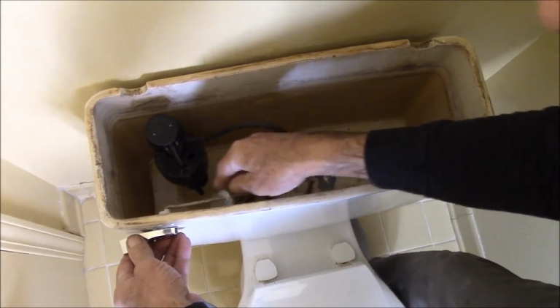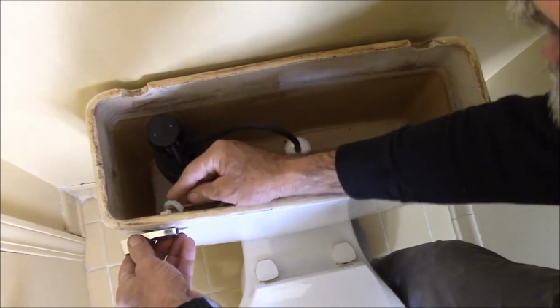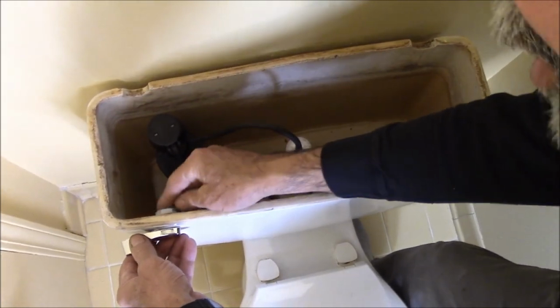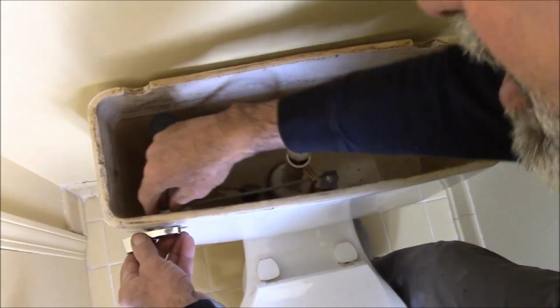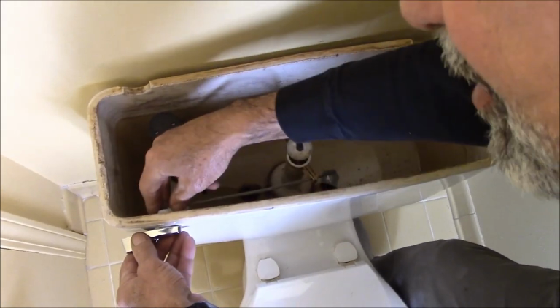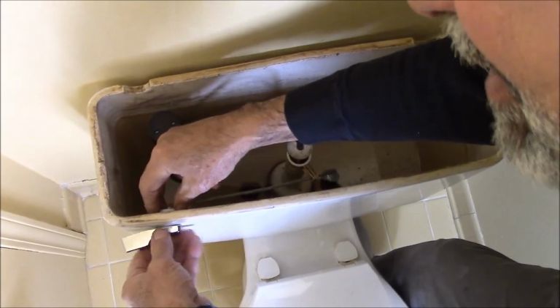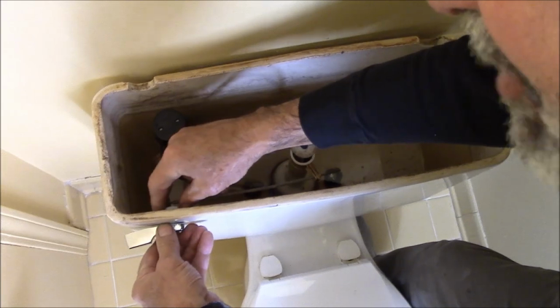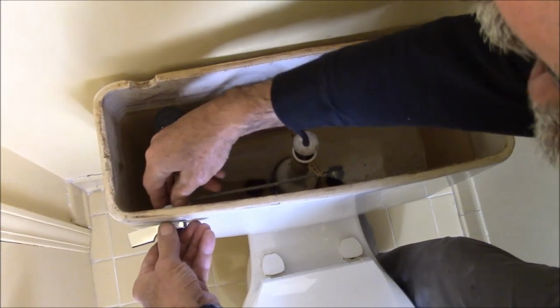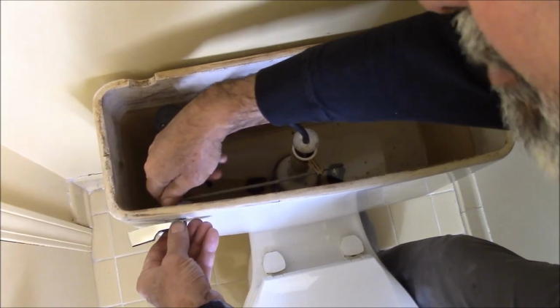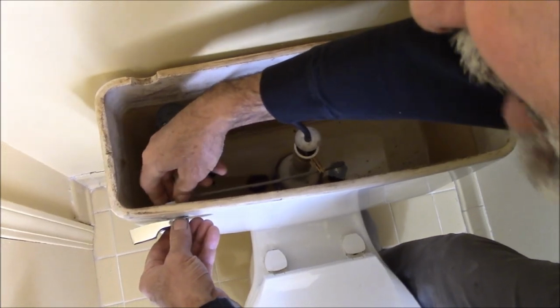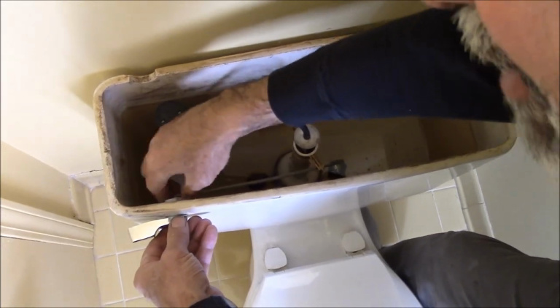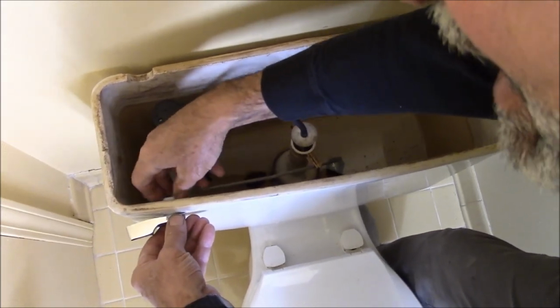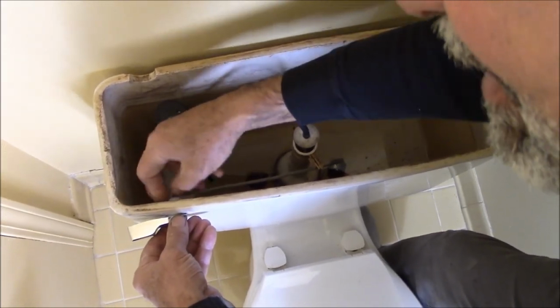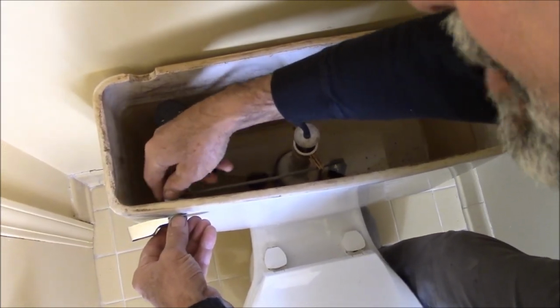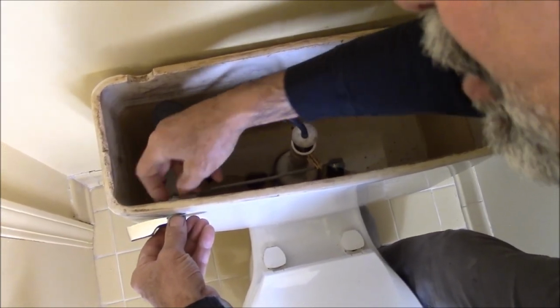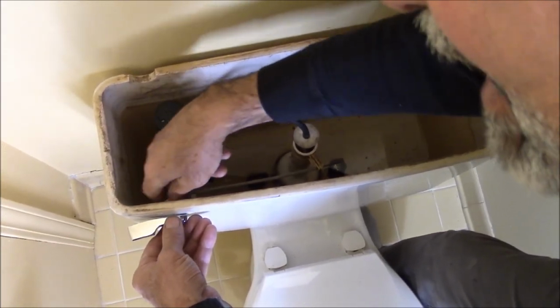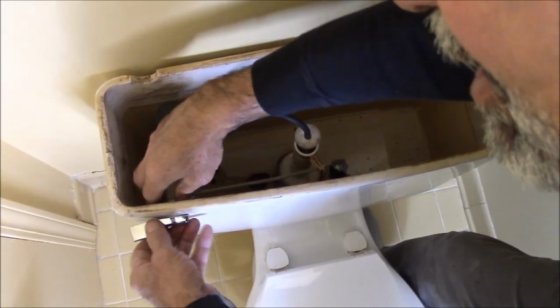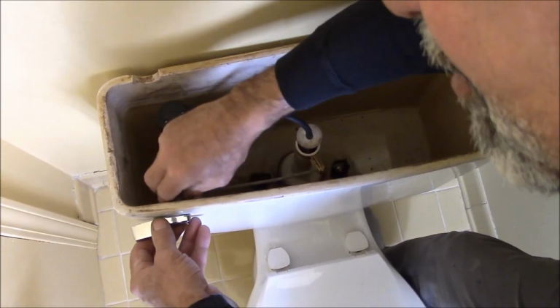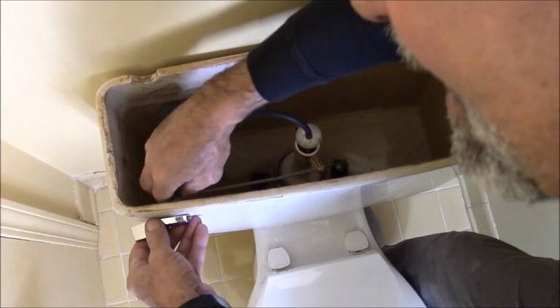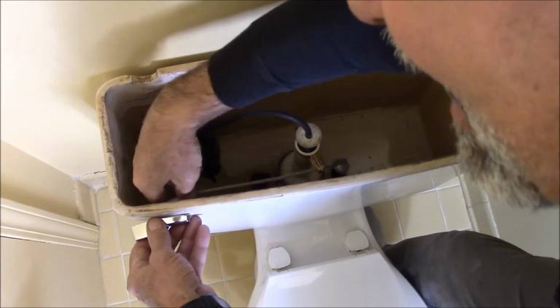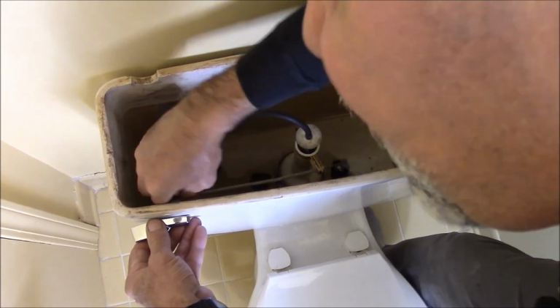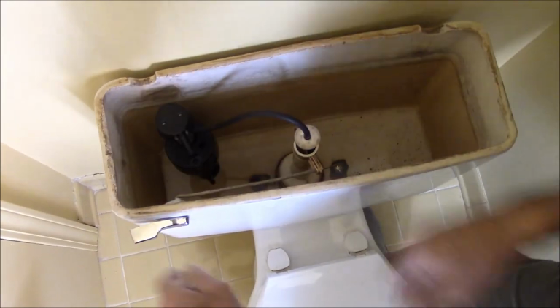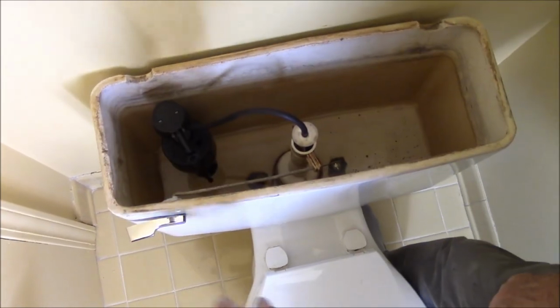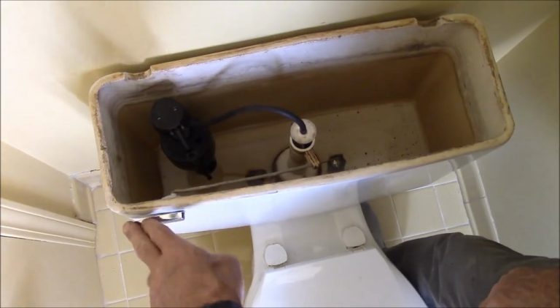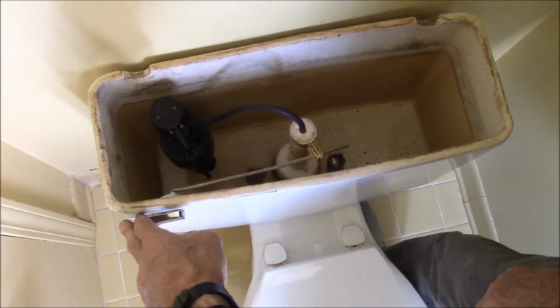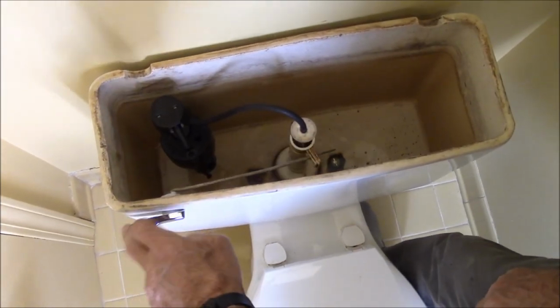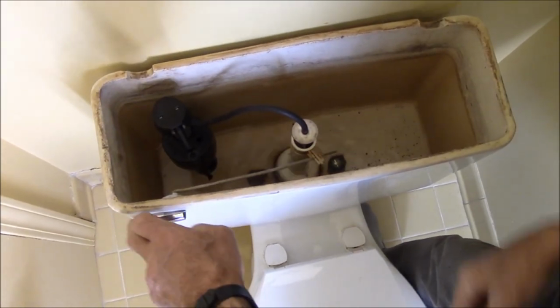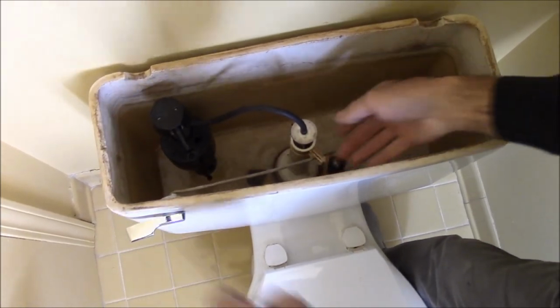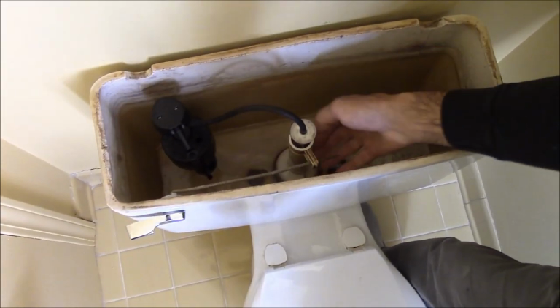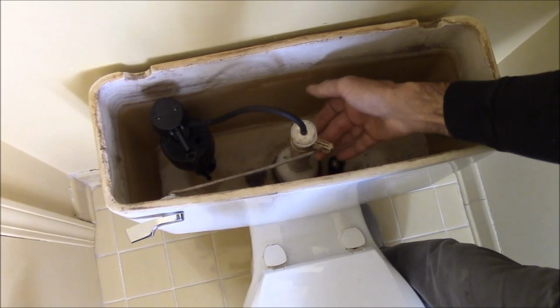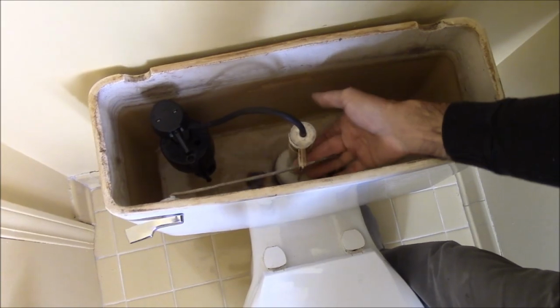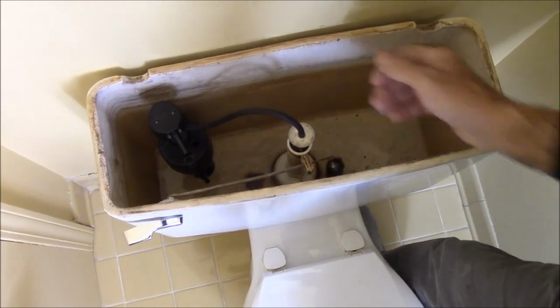One more quick tip: the nuts on toilet flush handles are left-handed, so to put them on, you tighten it as if you're untightening it. So there it is — you don't need a chain or a paper clip, it can't come off.